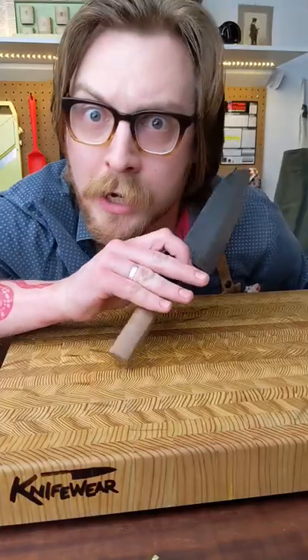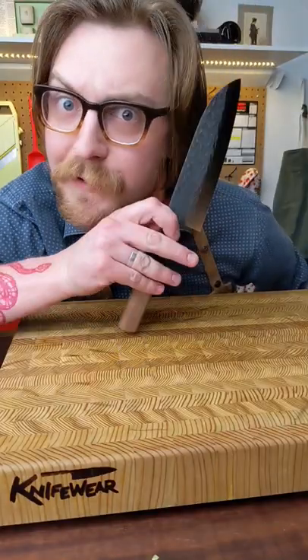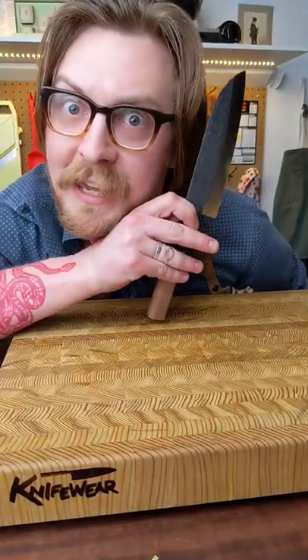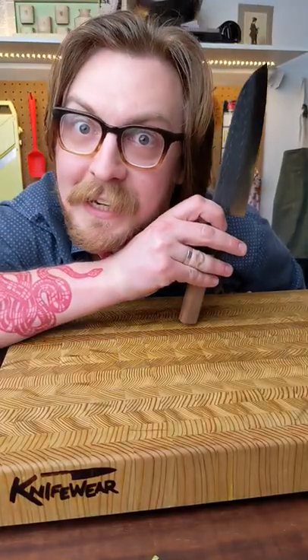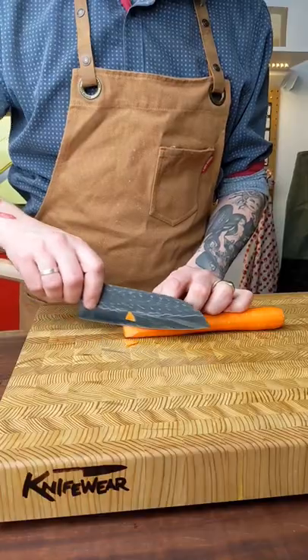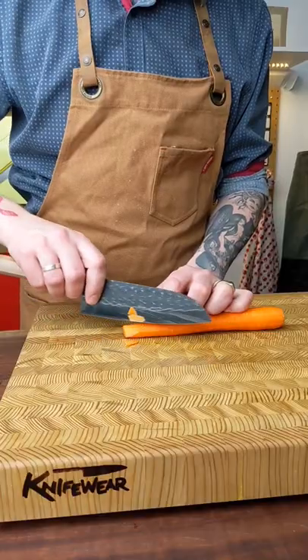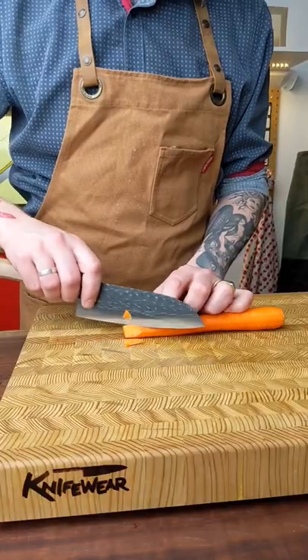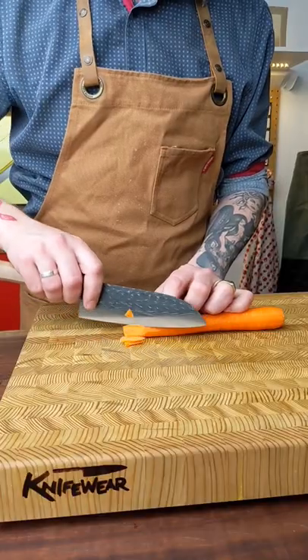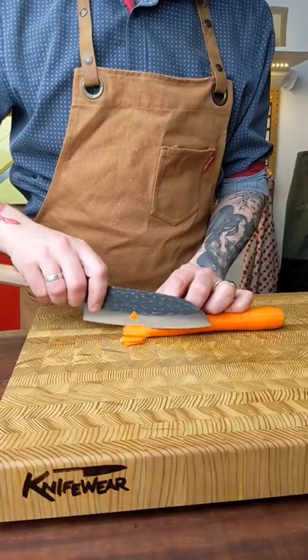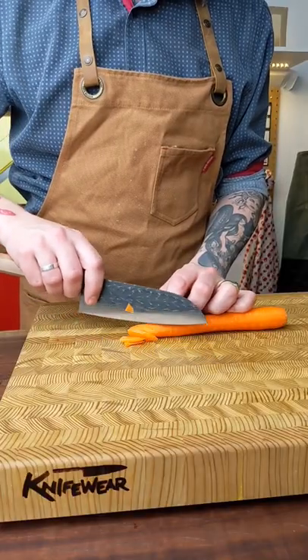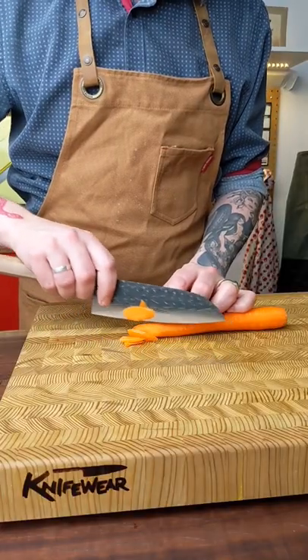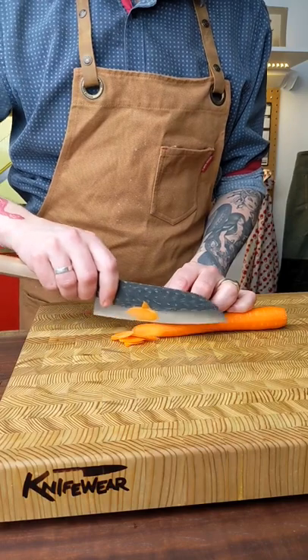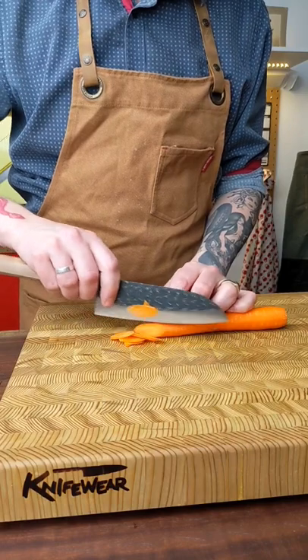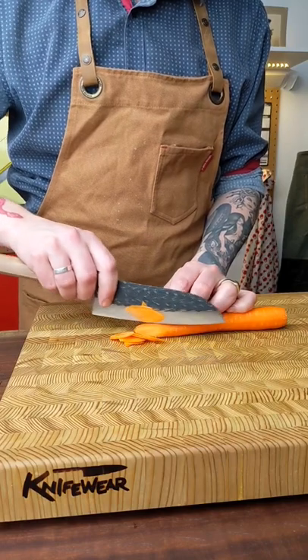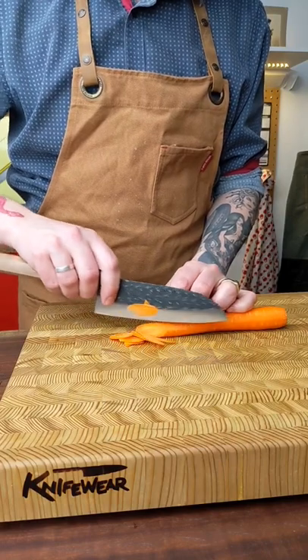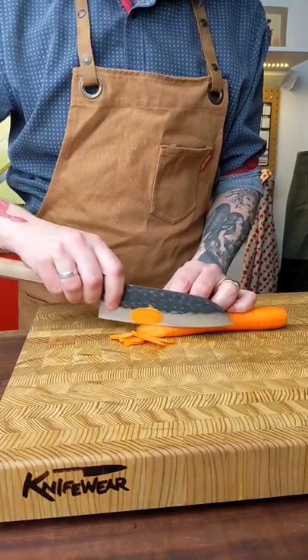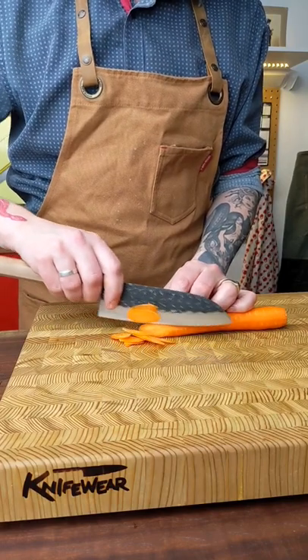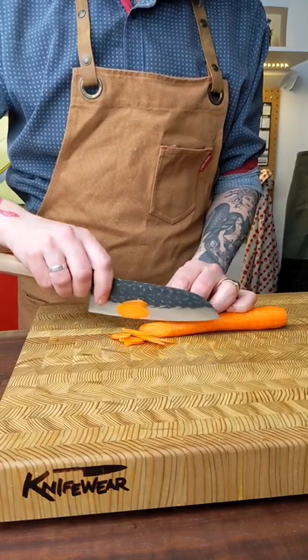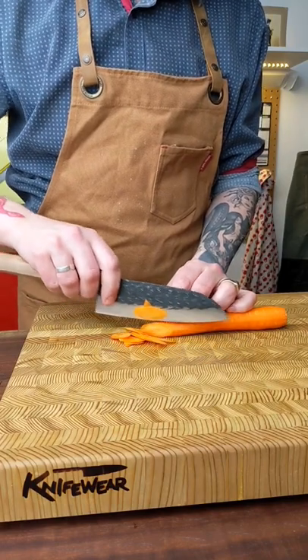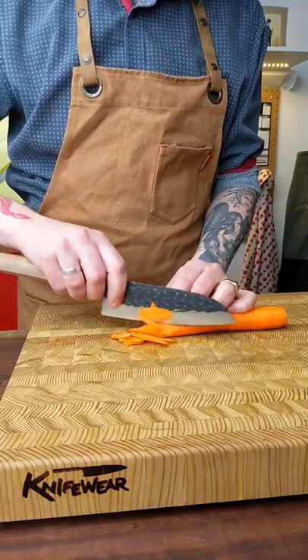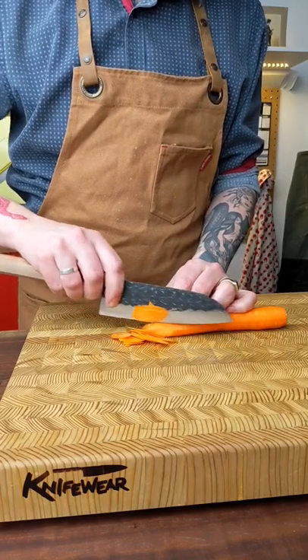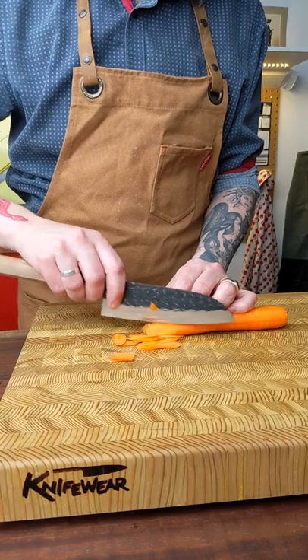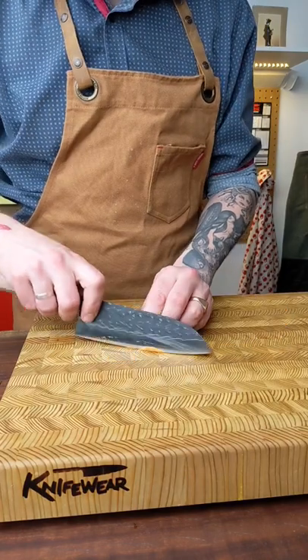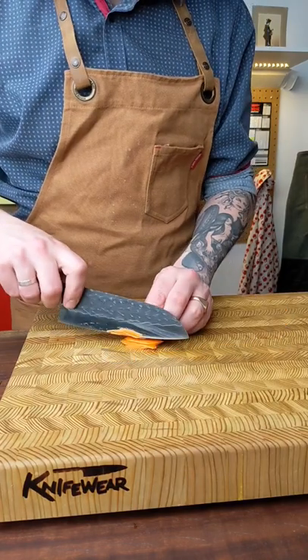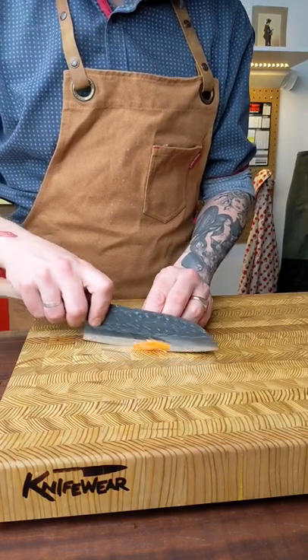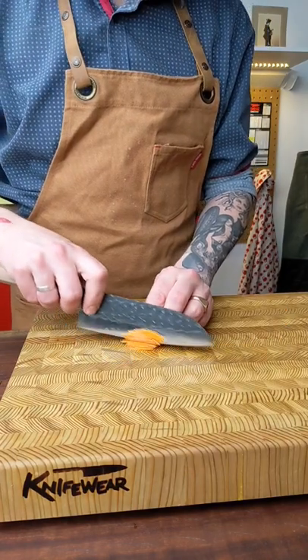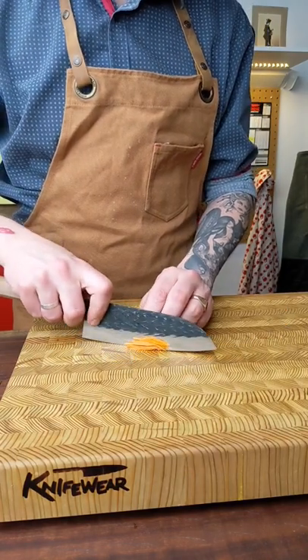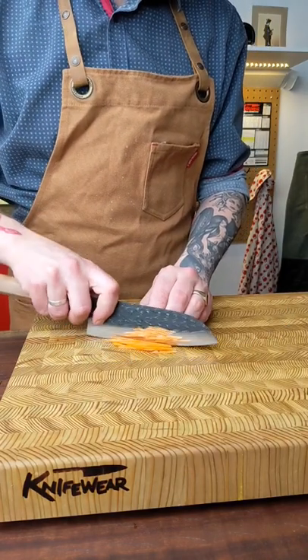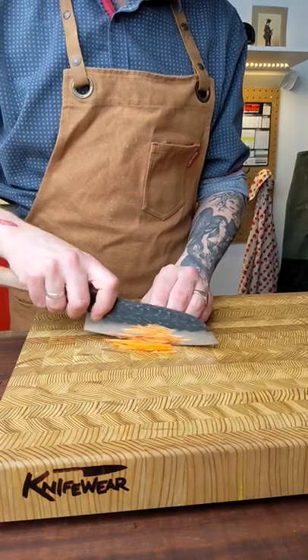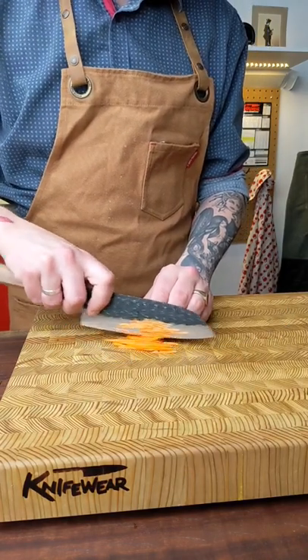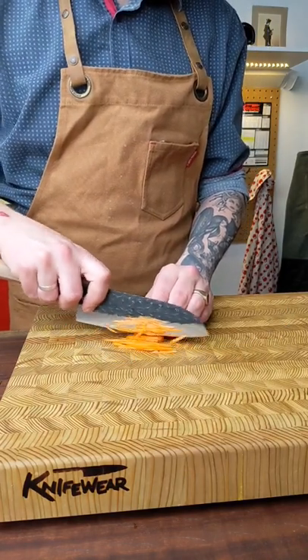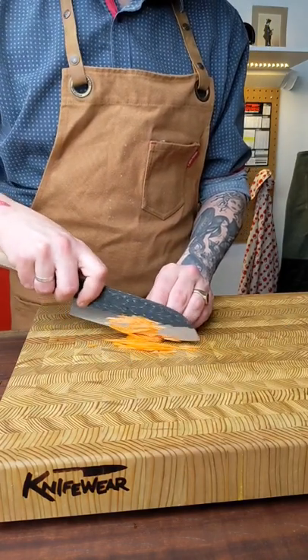Knife of the Week! This is the Fujimoto Hammertone Santoku. This is one of my favorite kind of multi-purpose knives. This 6 inch-ish size is really versatile and really useful, especially if you're not a fan of a really big chef's knife.